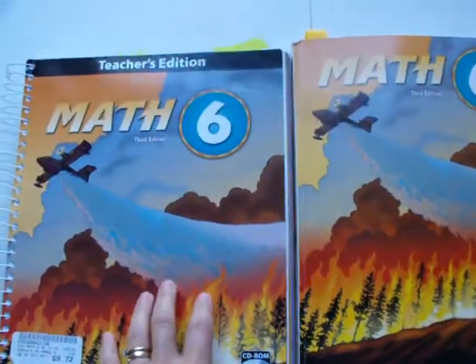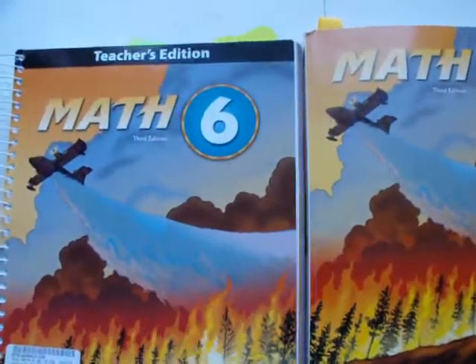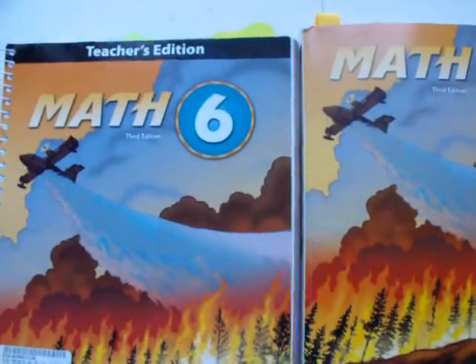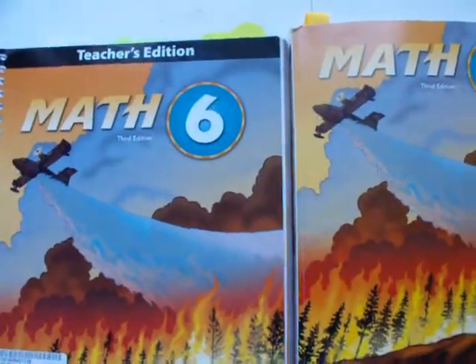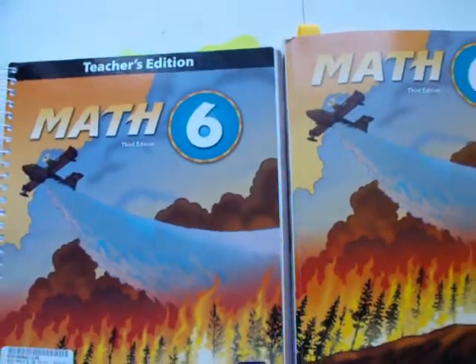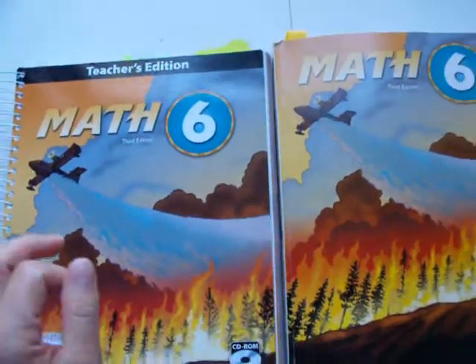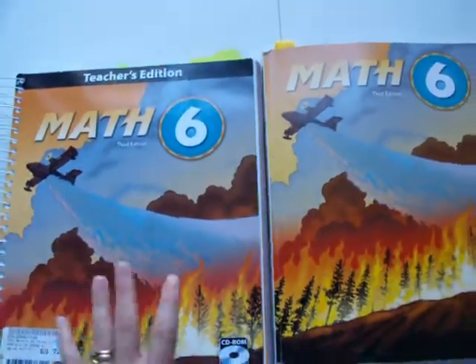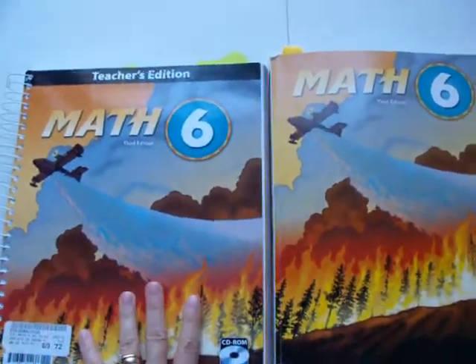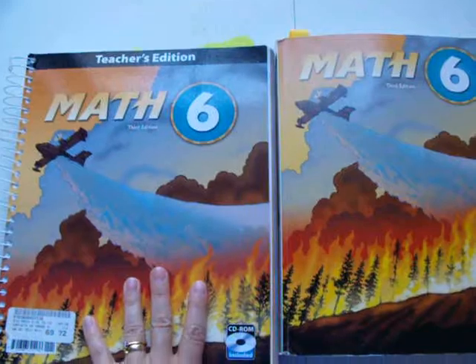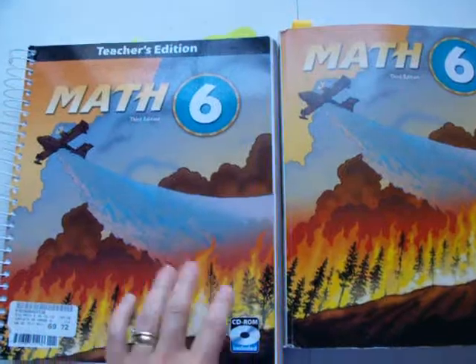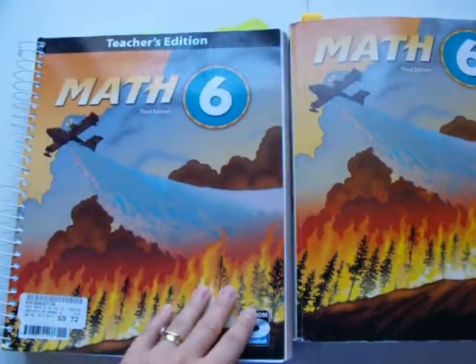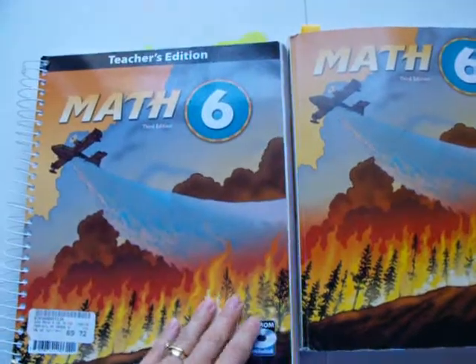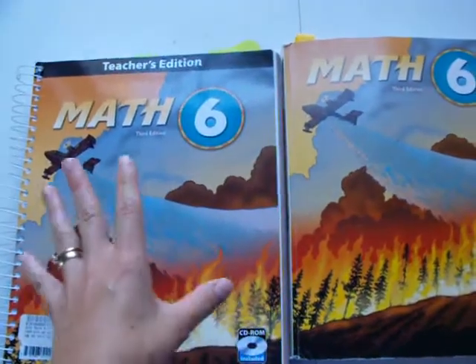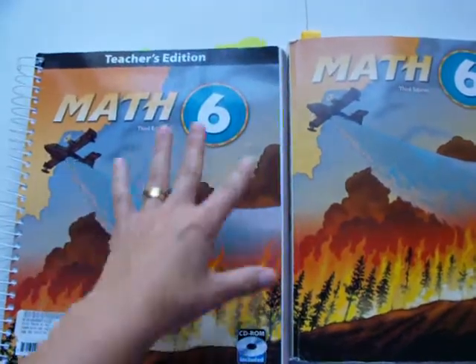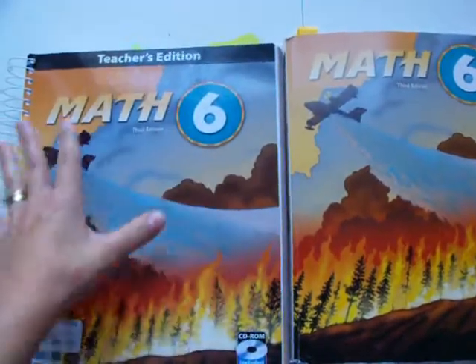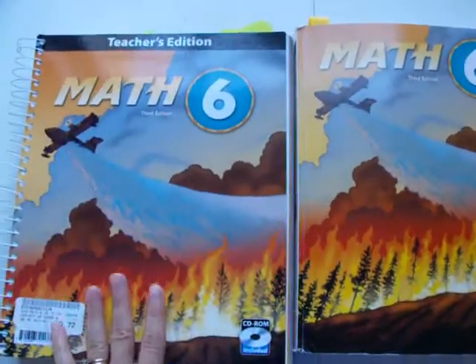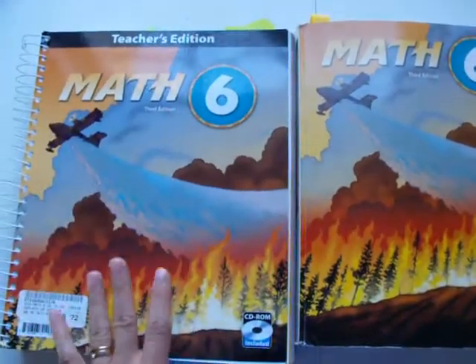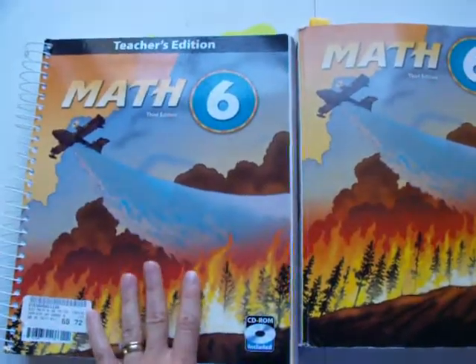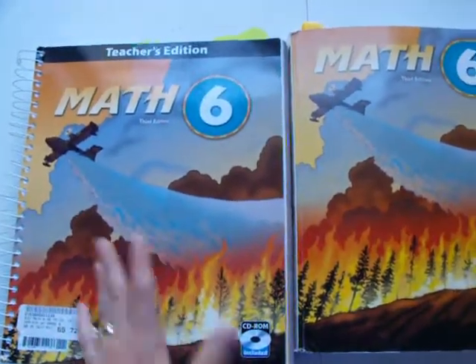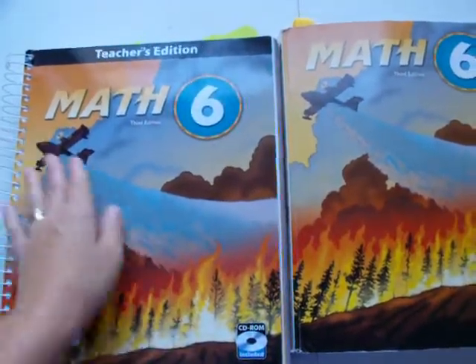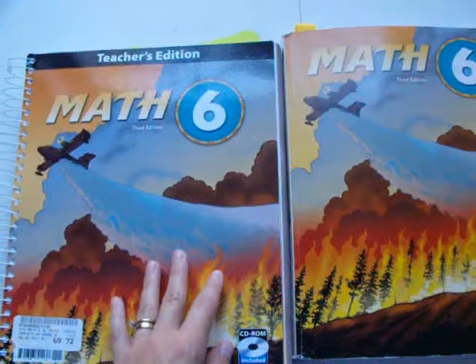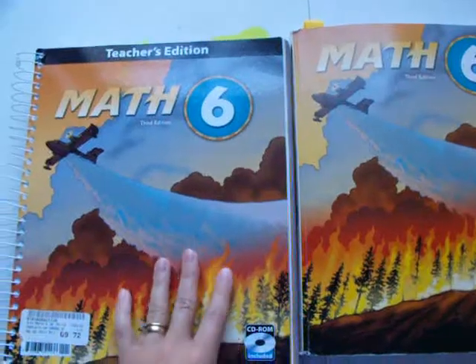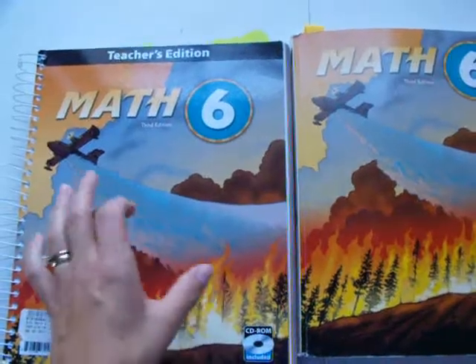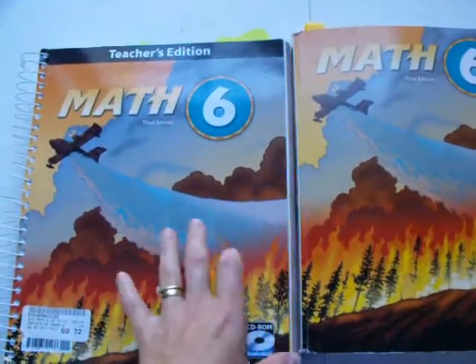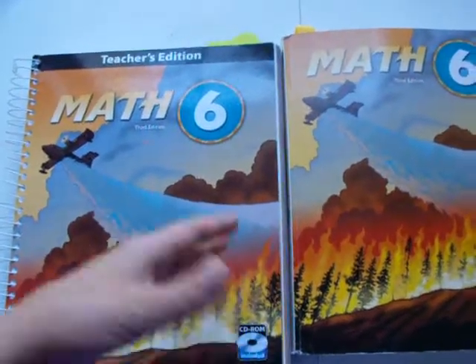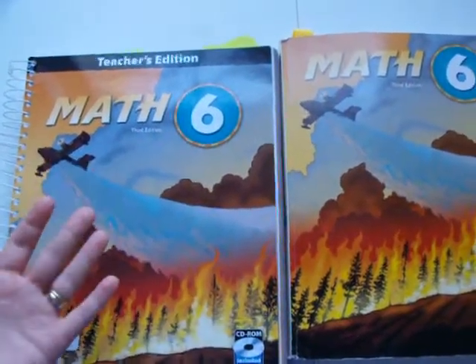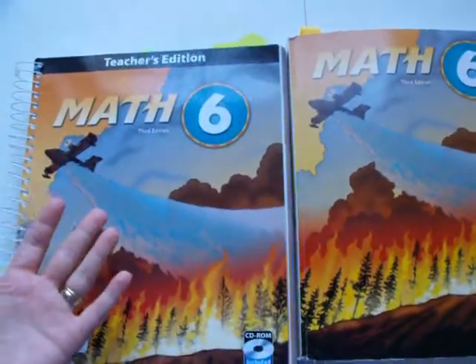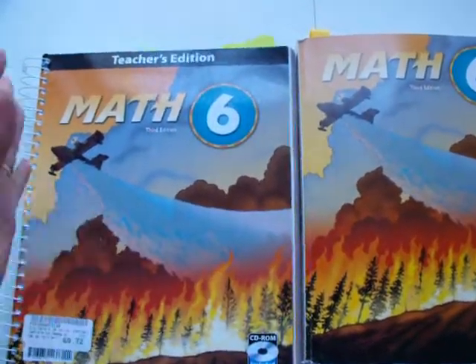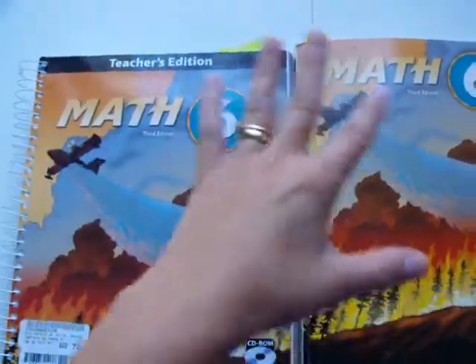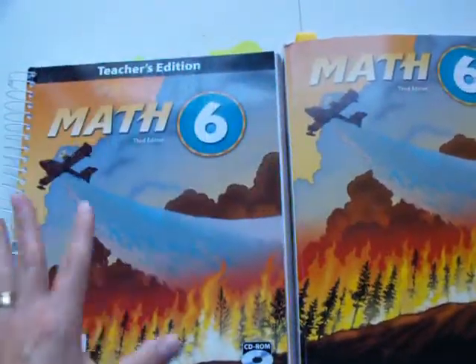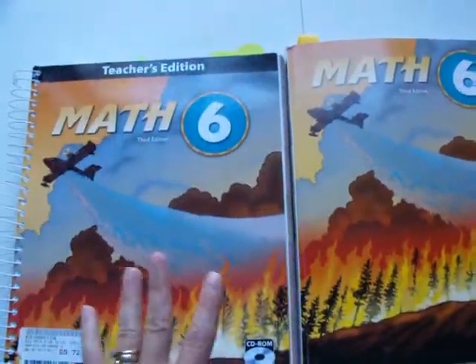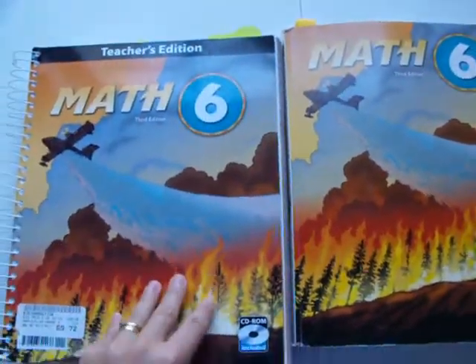This is the third edition. The whole theme of this book is rescue. Each chapter has a different type of rescue, but the whole theme is rescue.